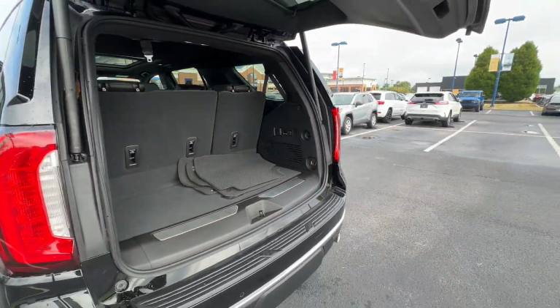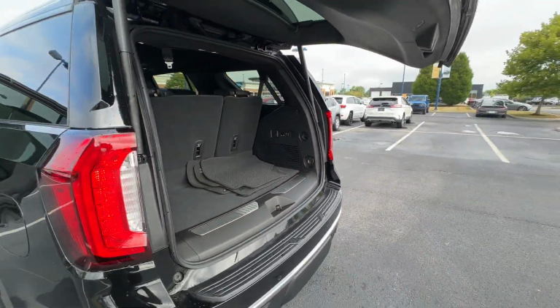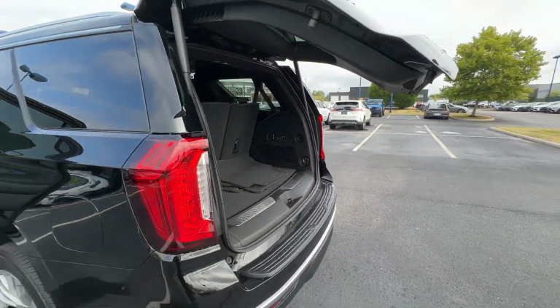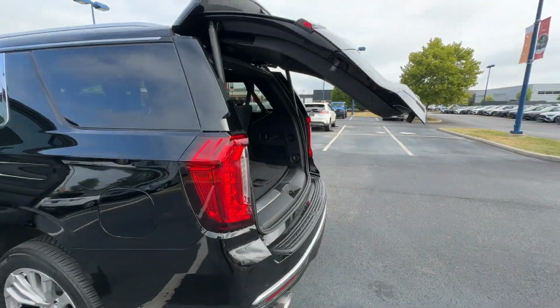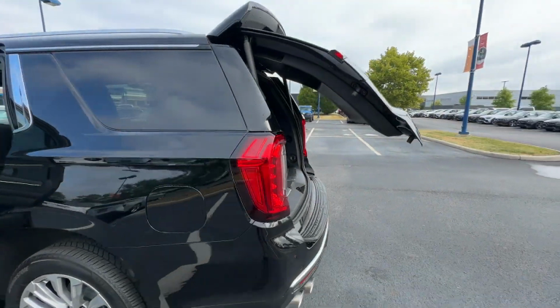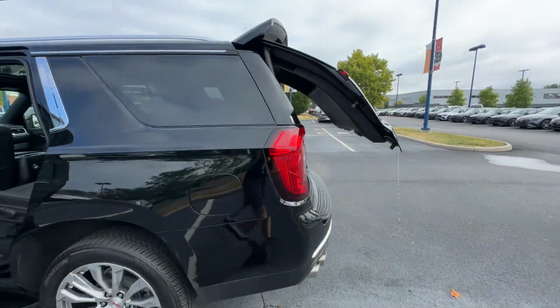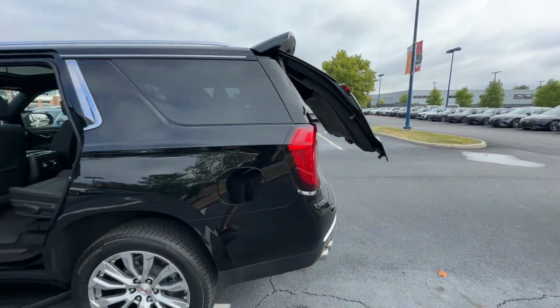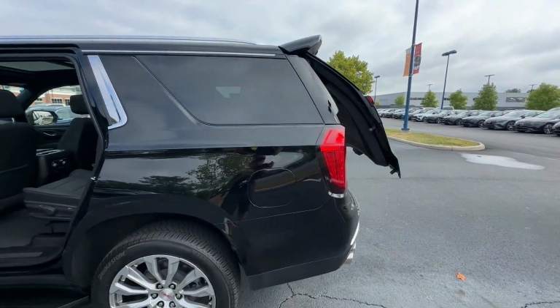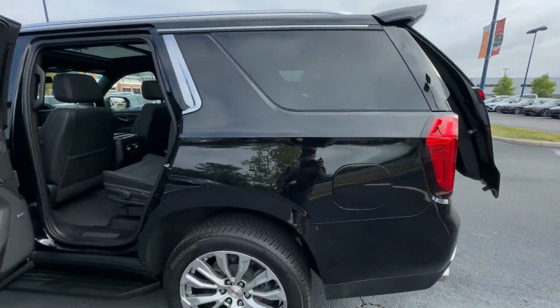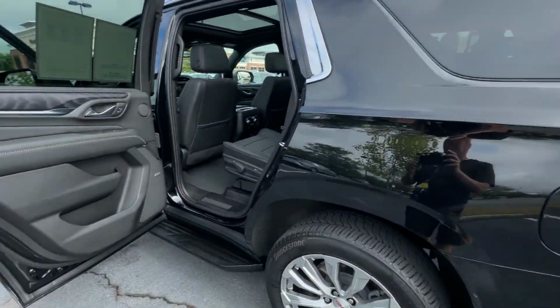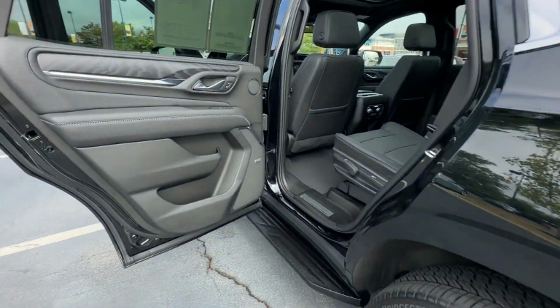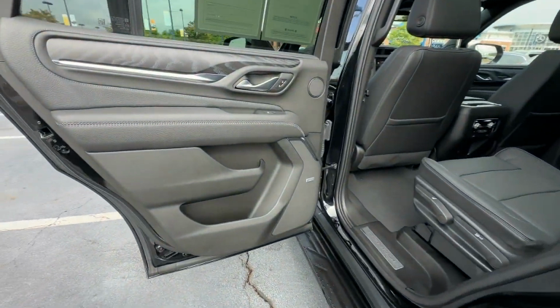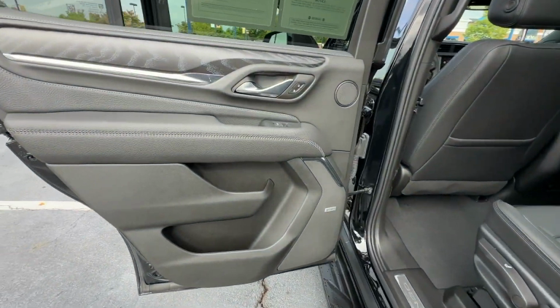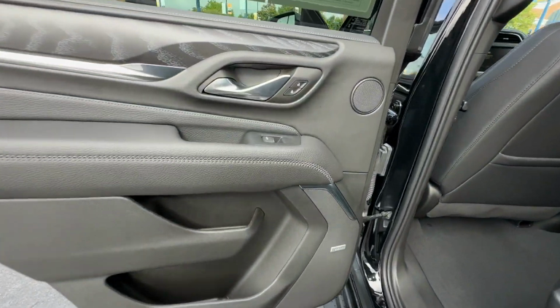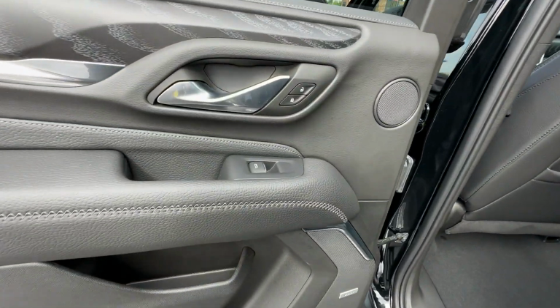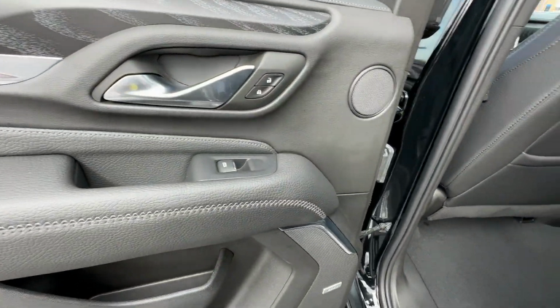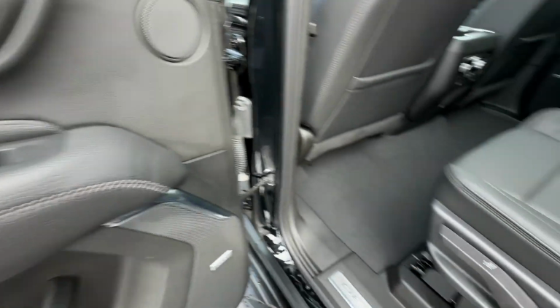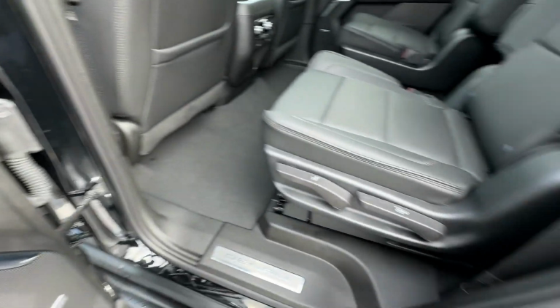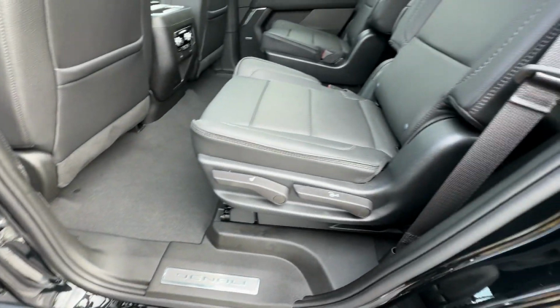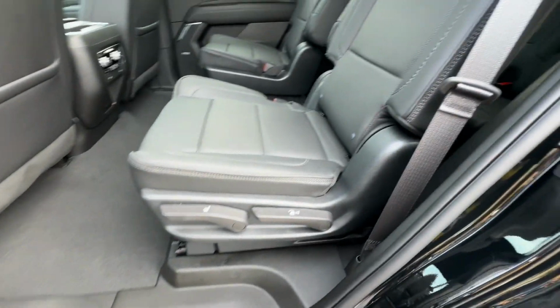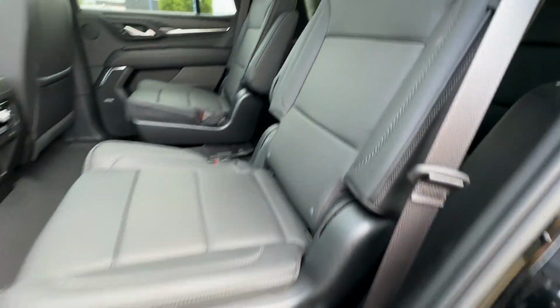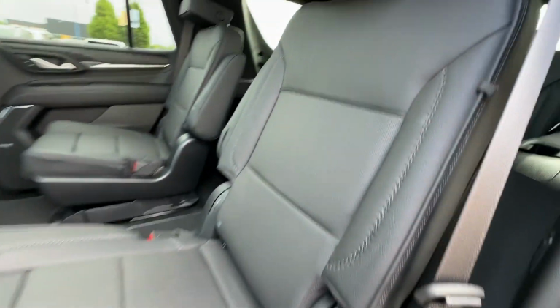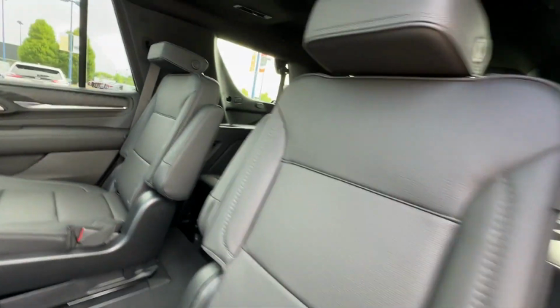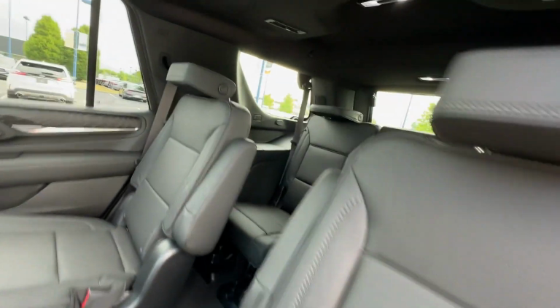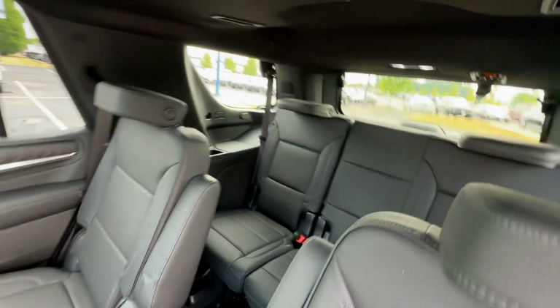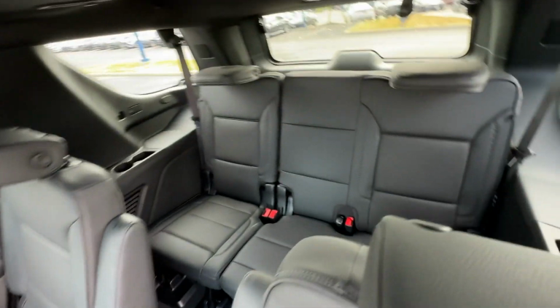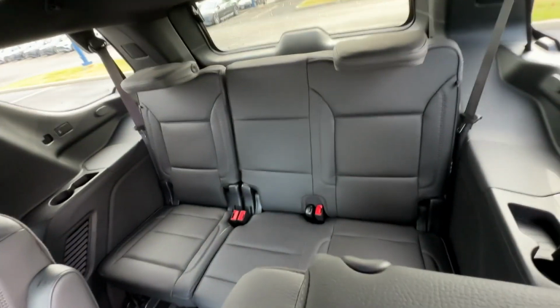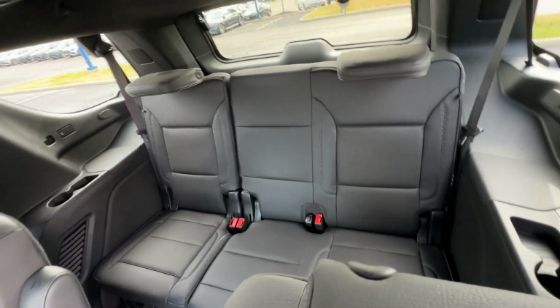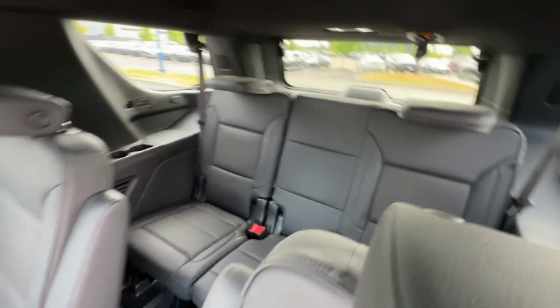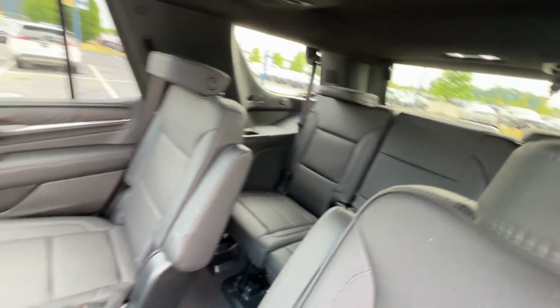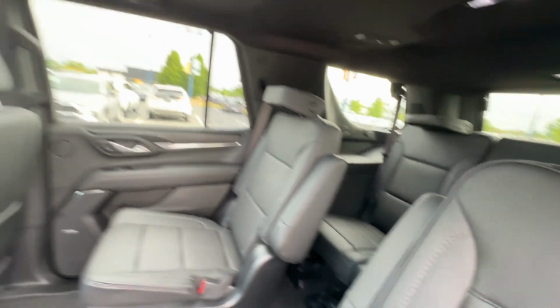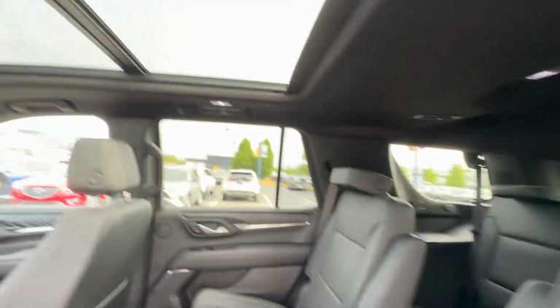Navigation. Premium sound system. Multi-zone air conditioning. Four-wheel drive. Blind spot monitor. Parking aid sensor. Third-row seating. Heated side-view mirrors. Visit our dealership soon and start driving today.